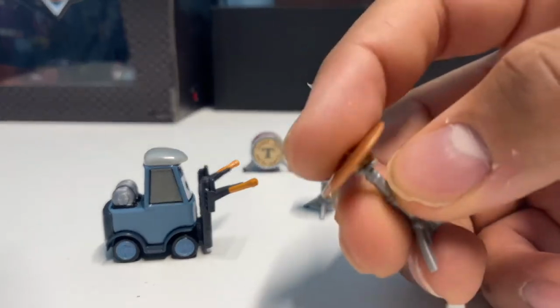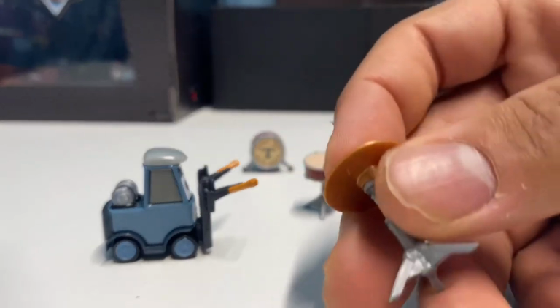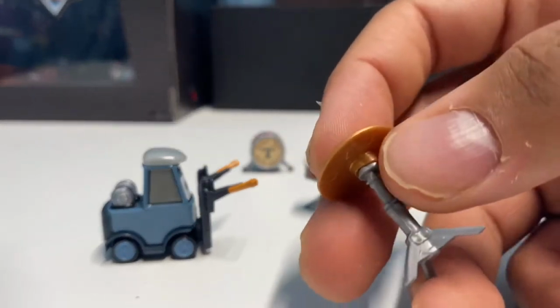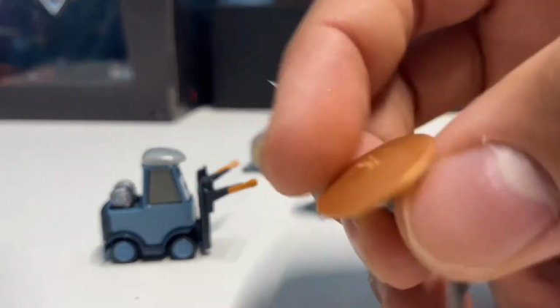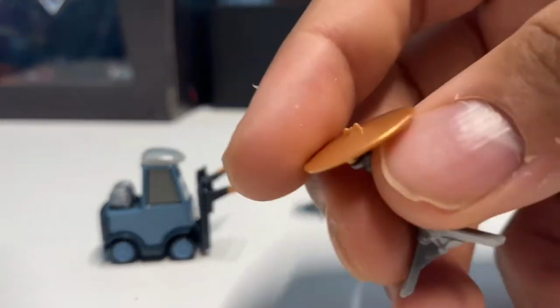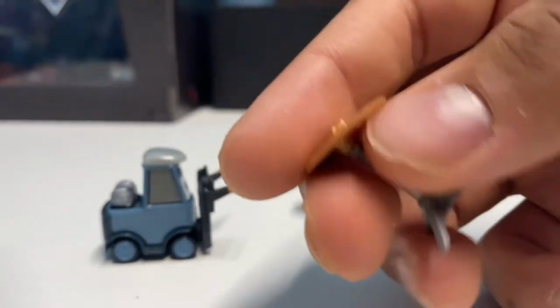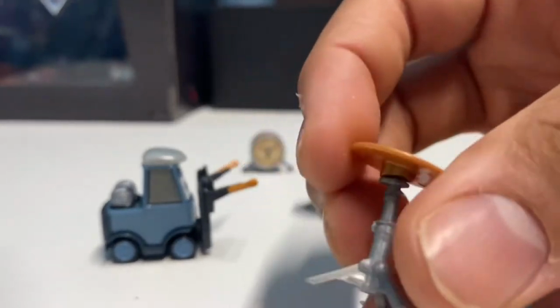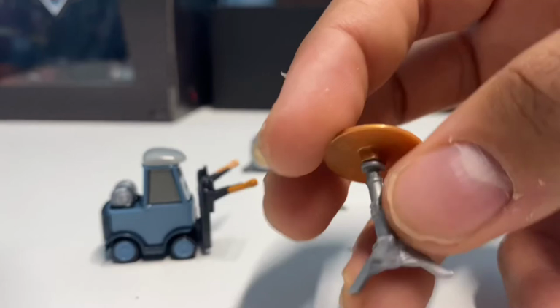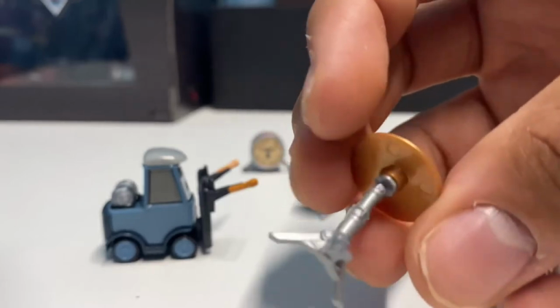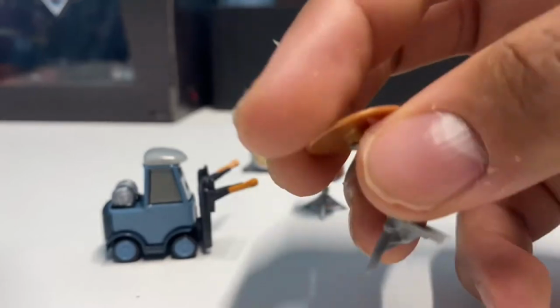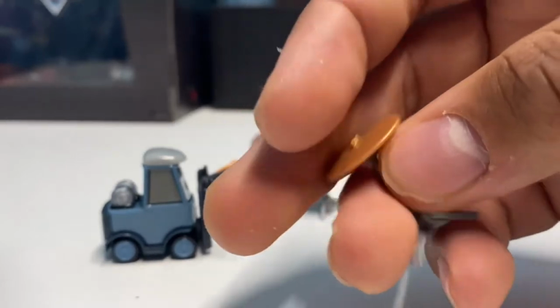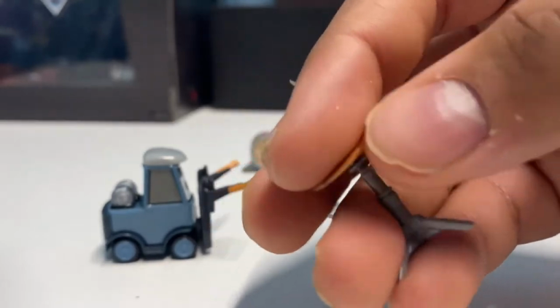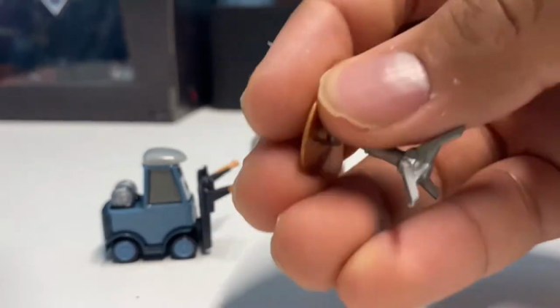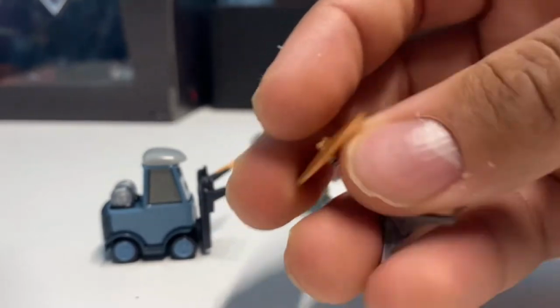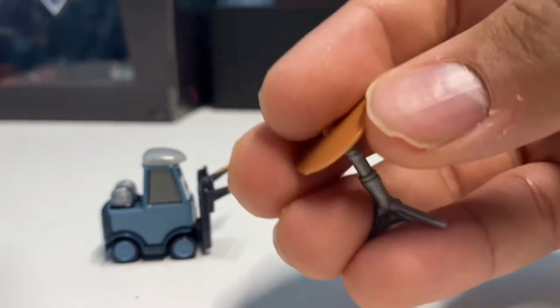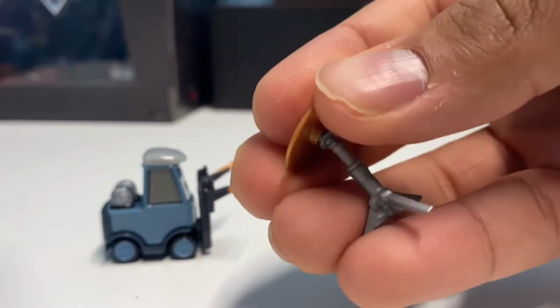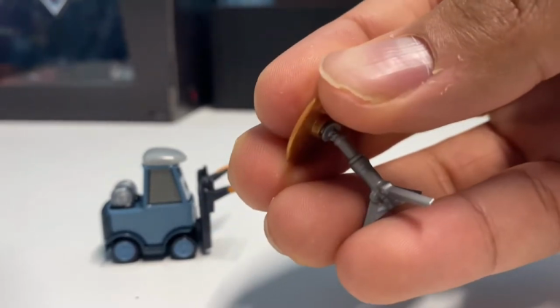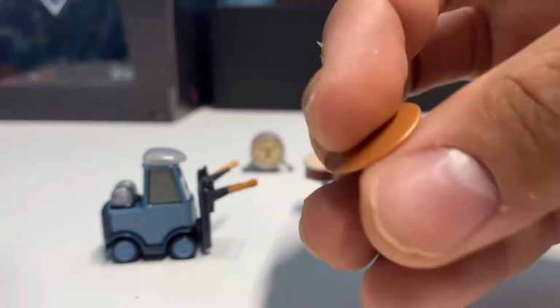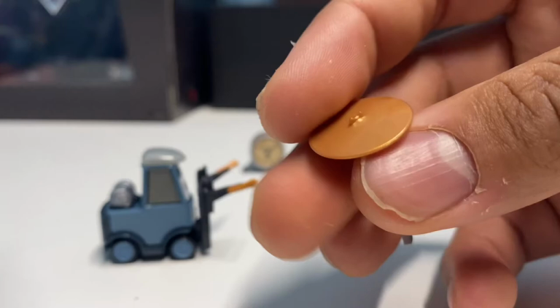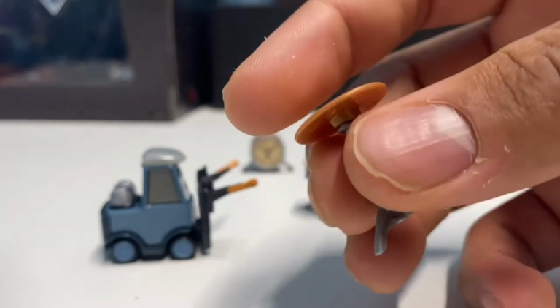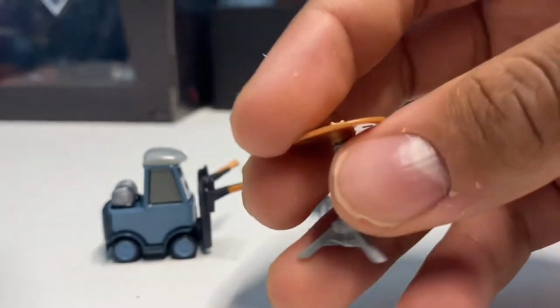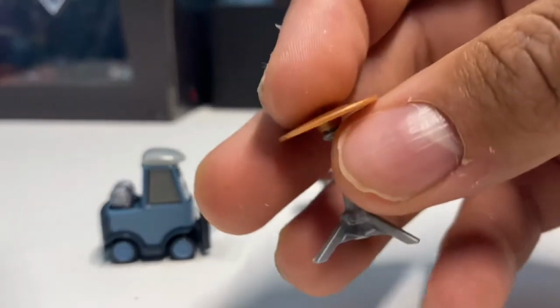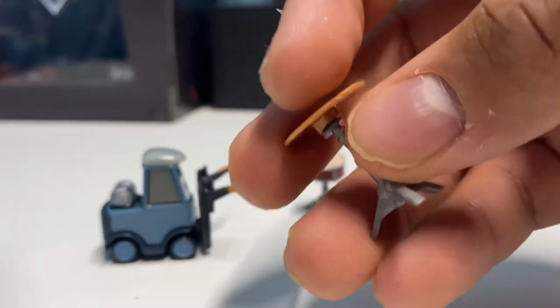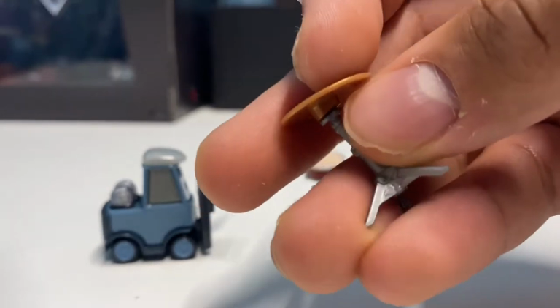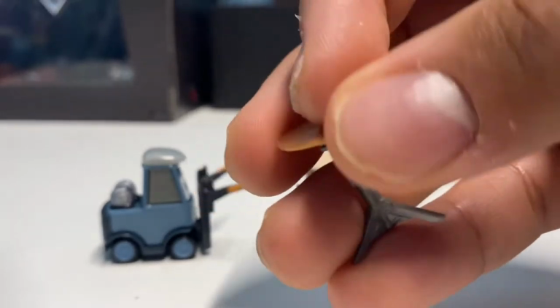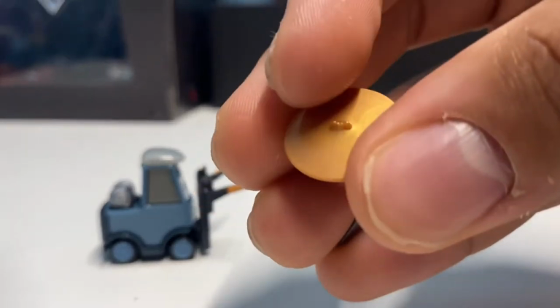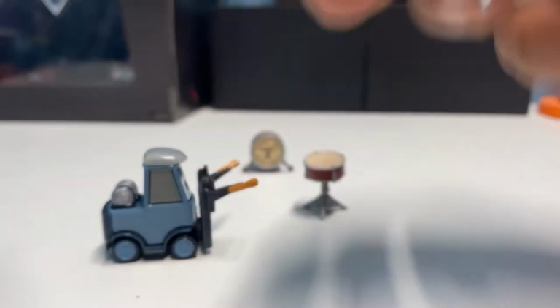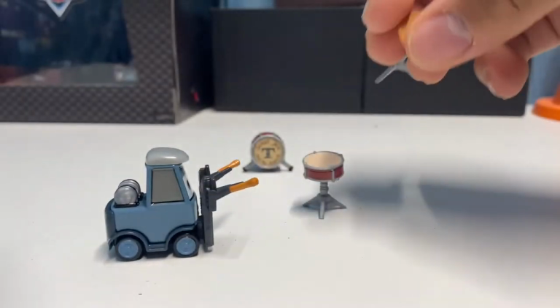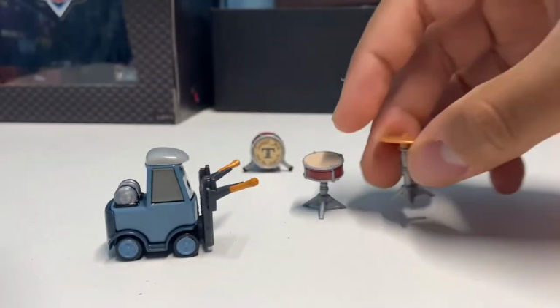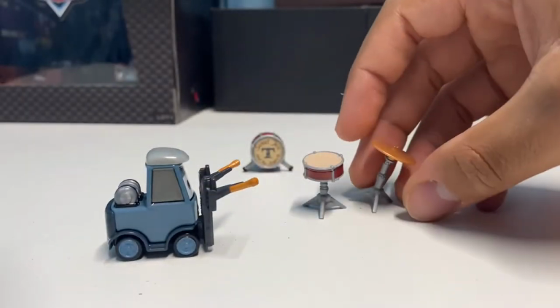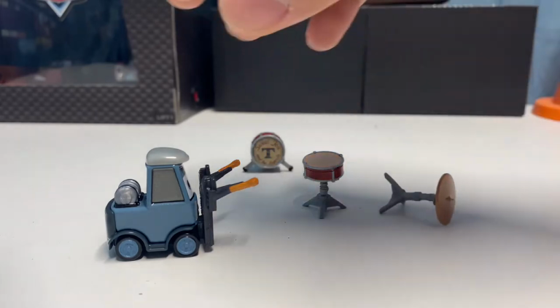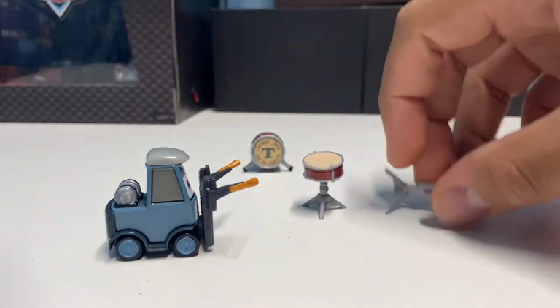I kind of thought at the beginning when I was first looking at this that you could take the hi-hat off, but I don't think you can — it's not supposed to come off, so we won't force it. But yeah, that is the full drum set with Pam Wheel Darrow.